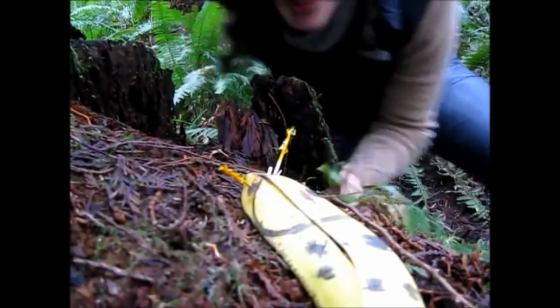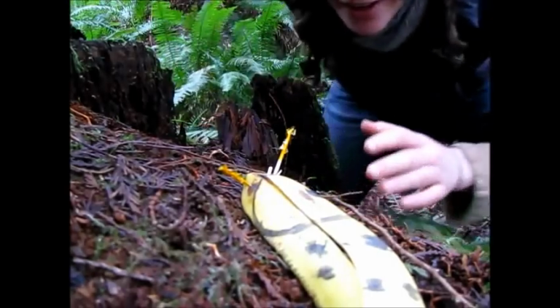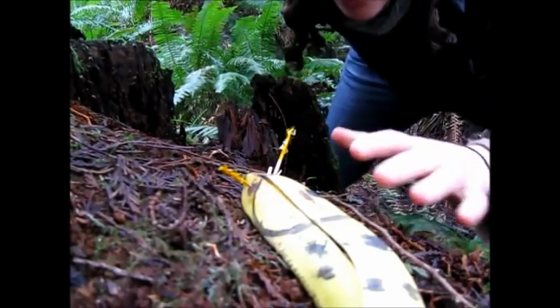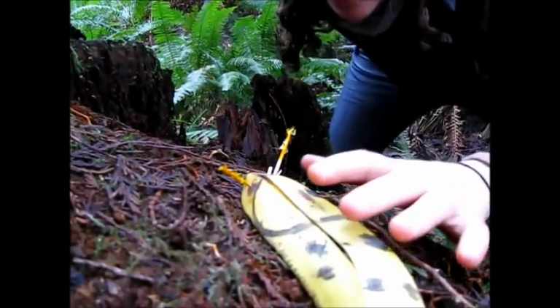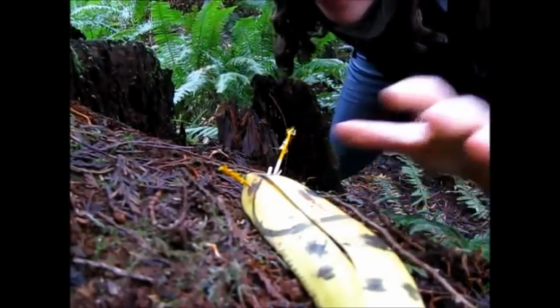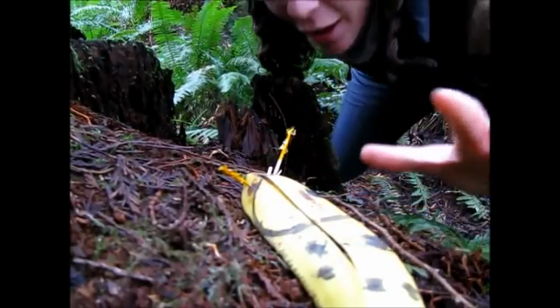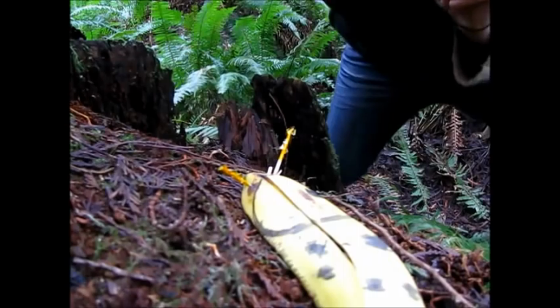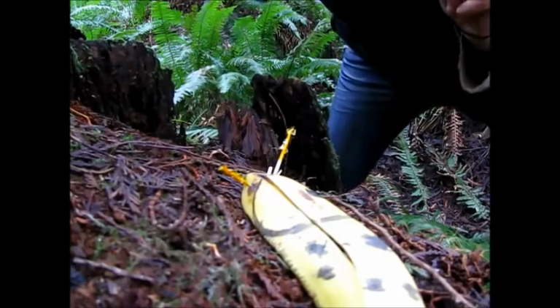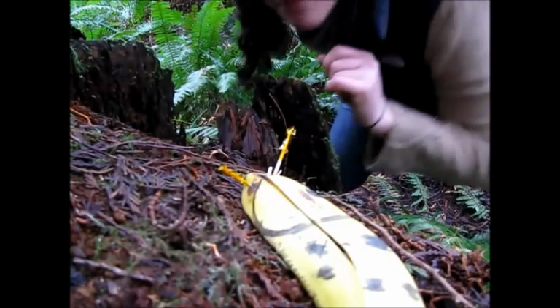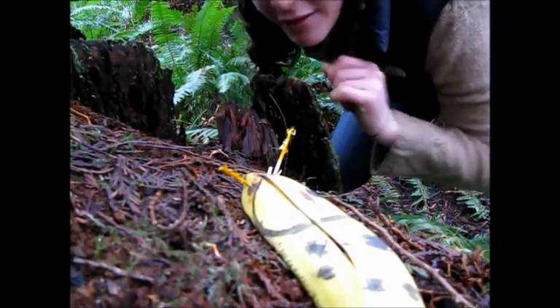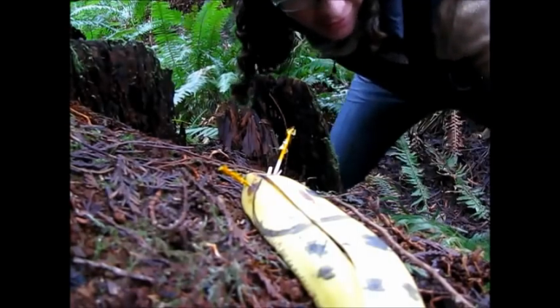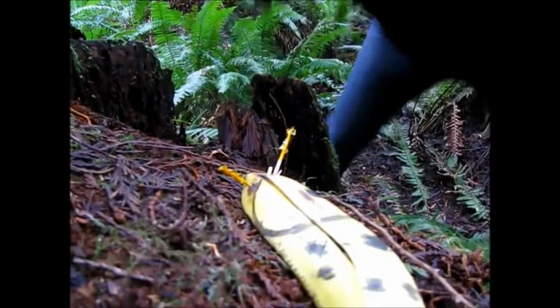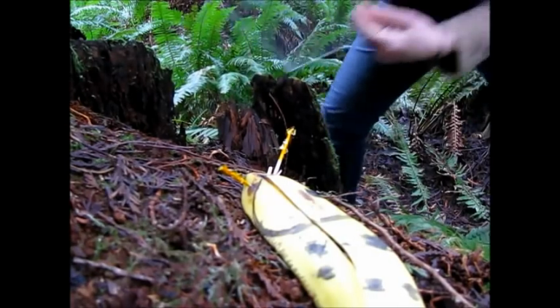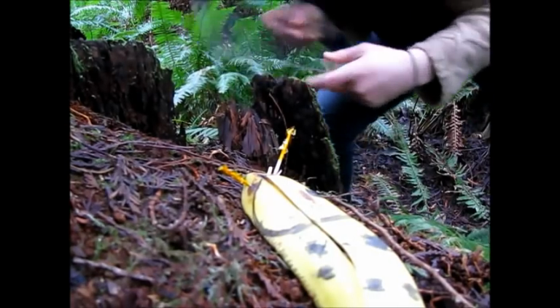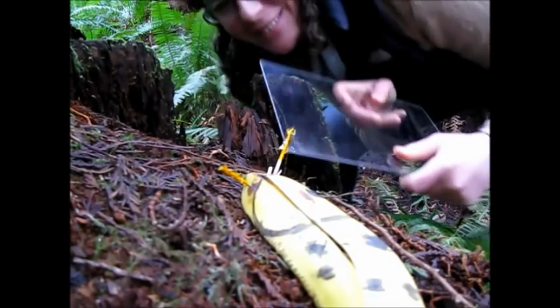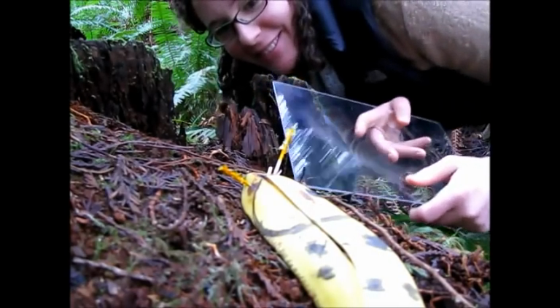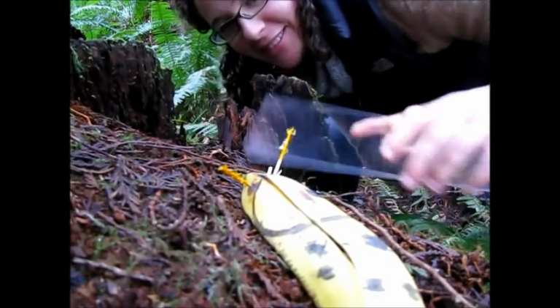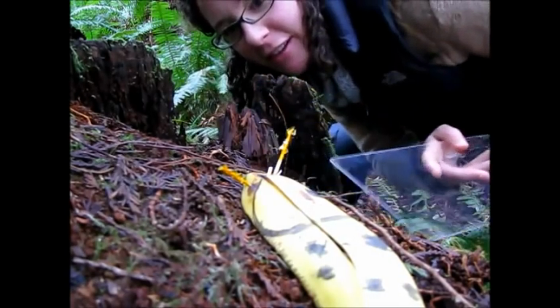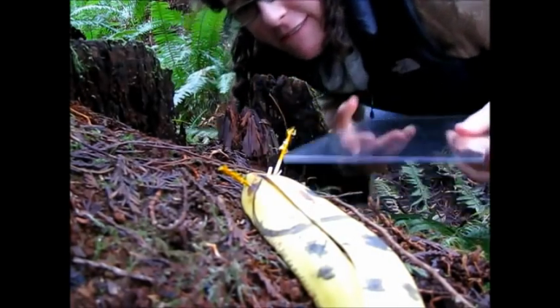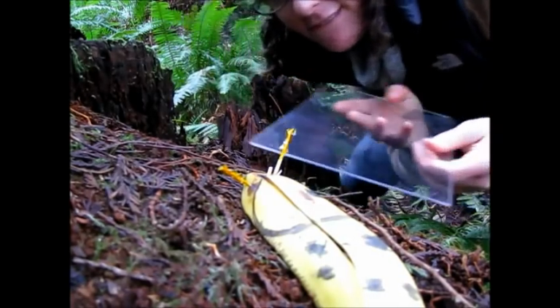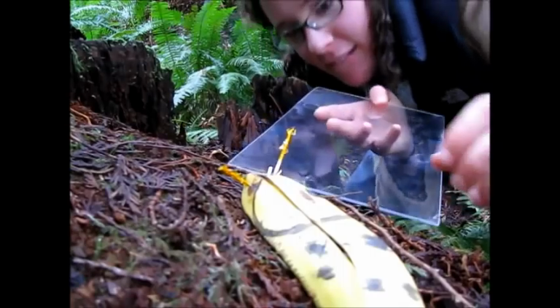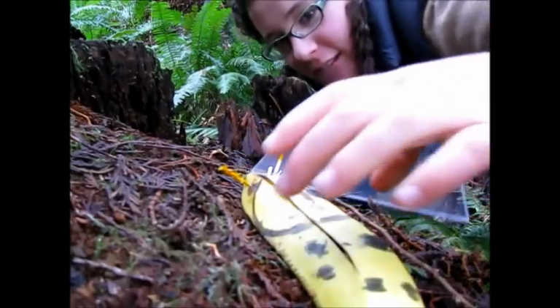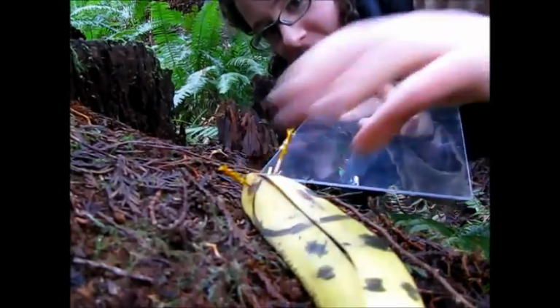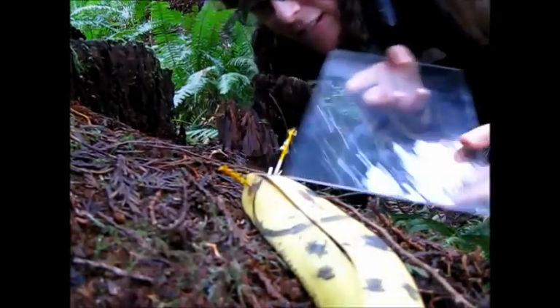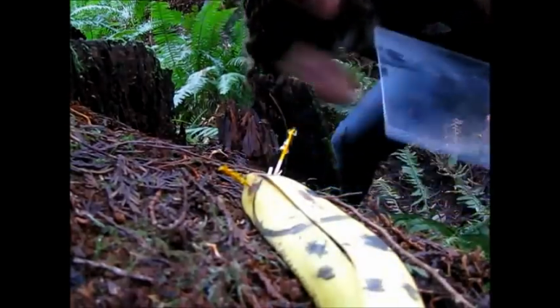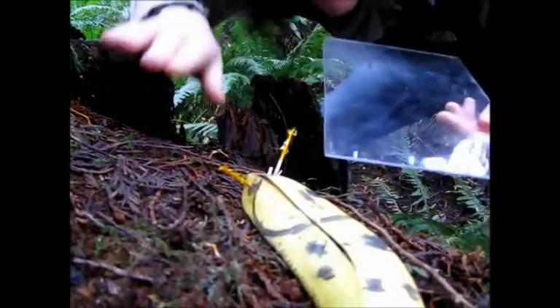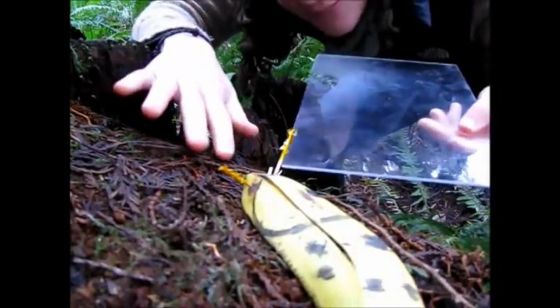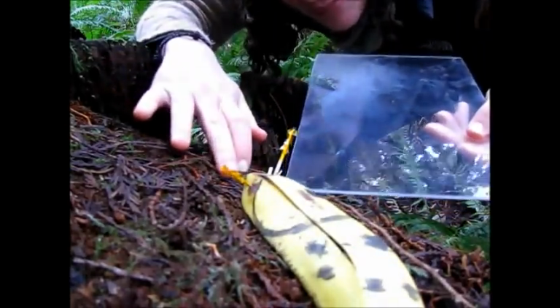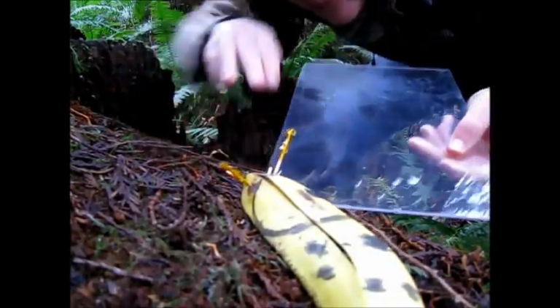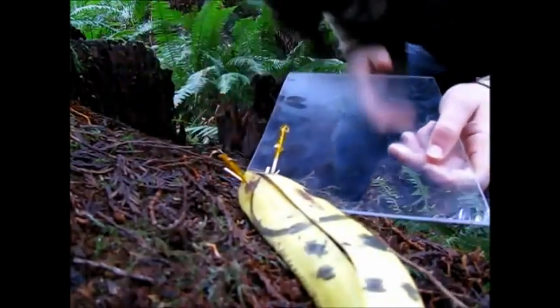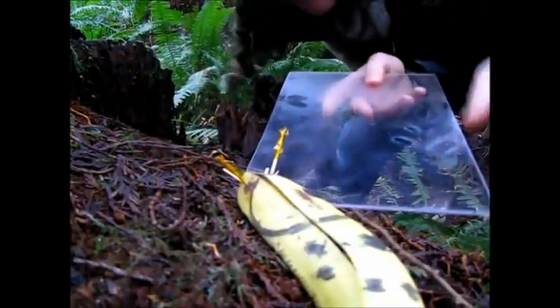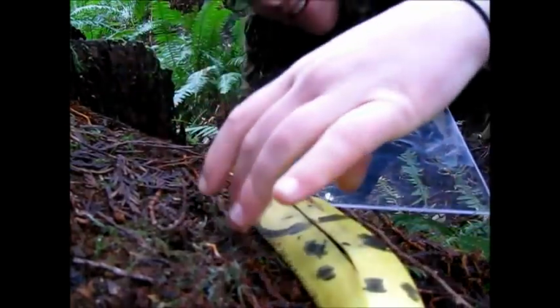You want to pick it up, but wait! You know better — you've brought your plexiglass with you. This can help us look at the slug without hurting it. Gently slide the slug onto the plexiglass.